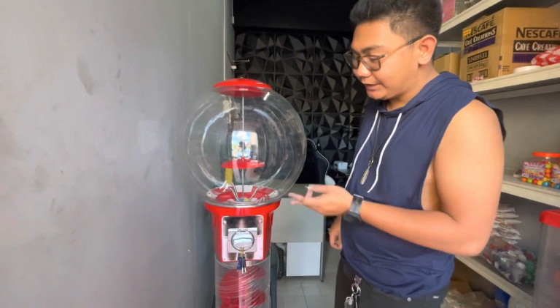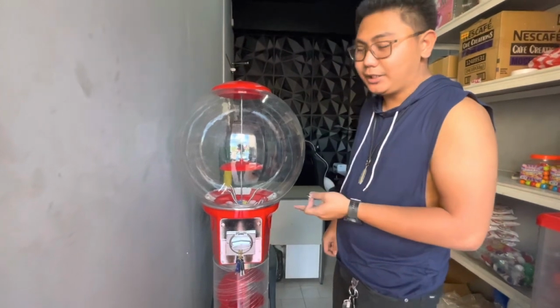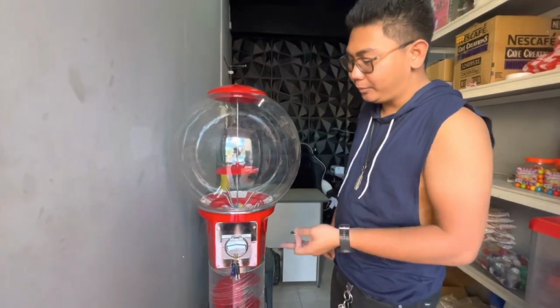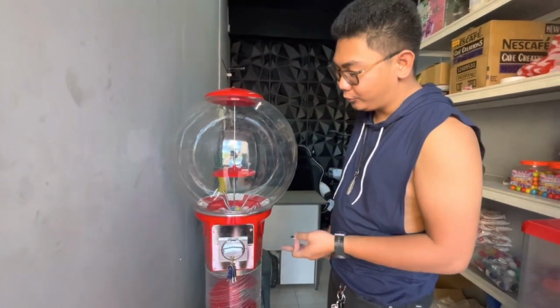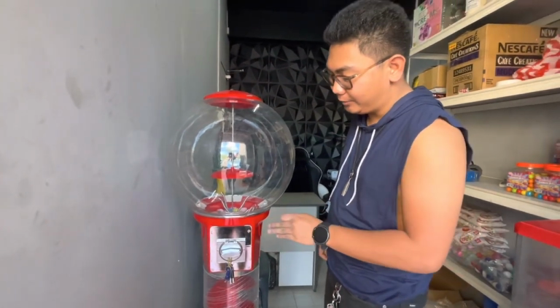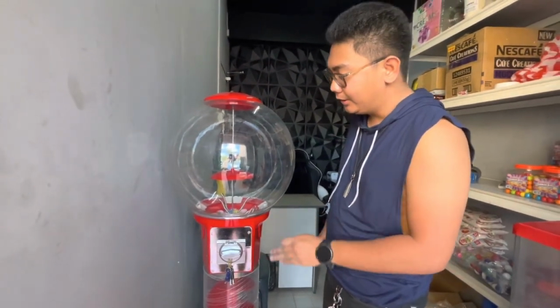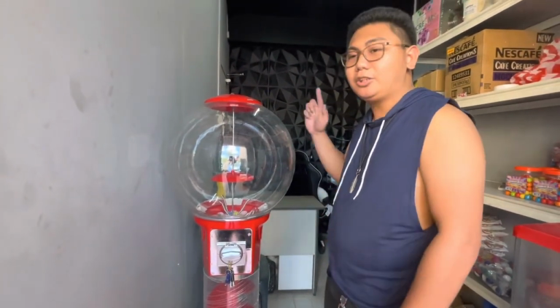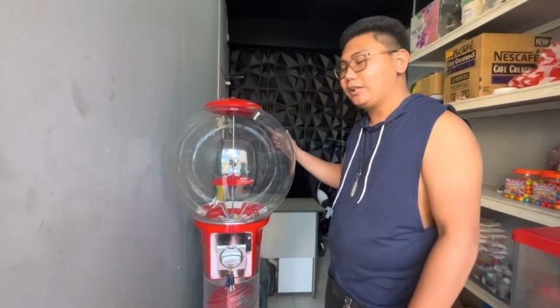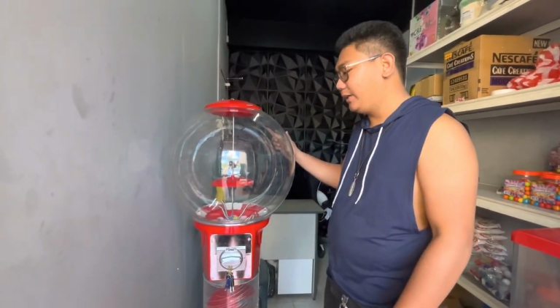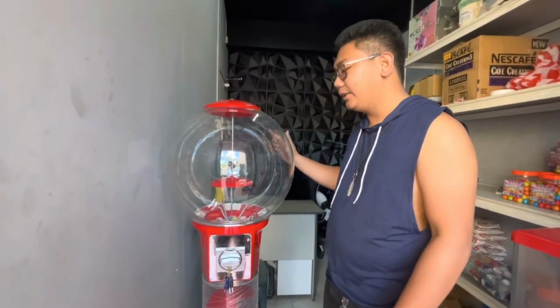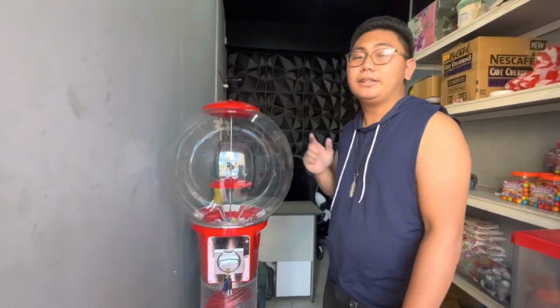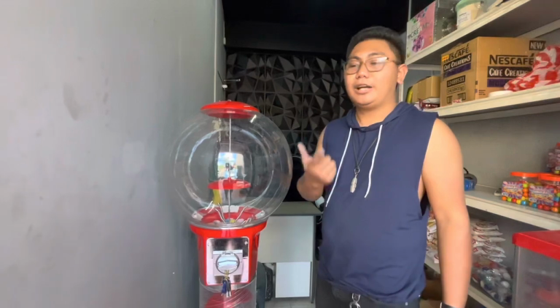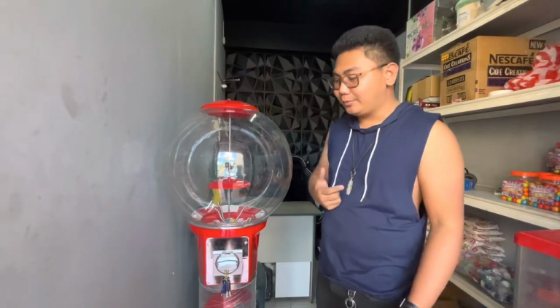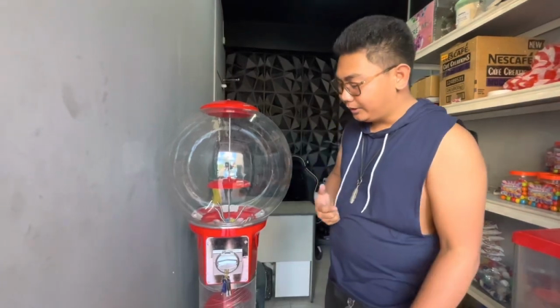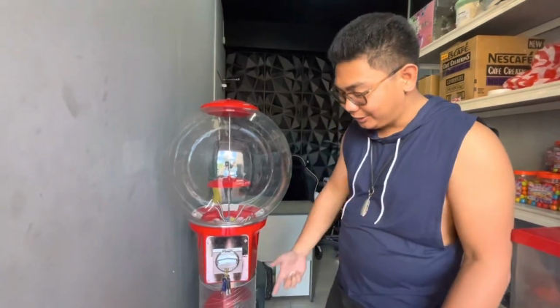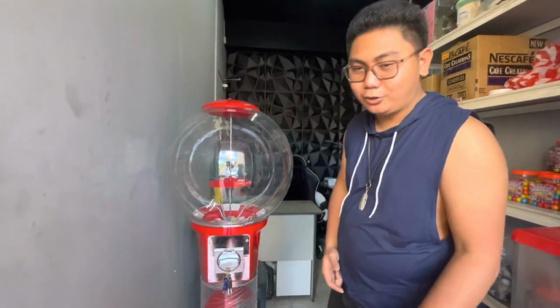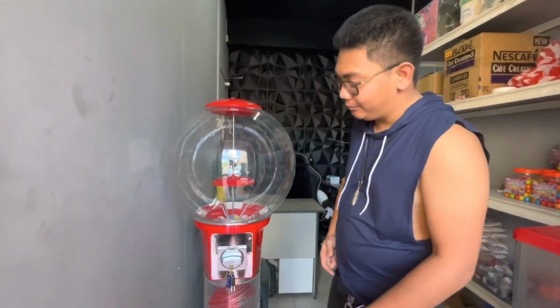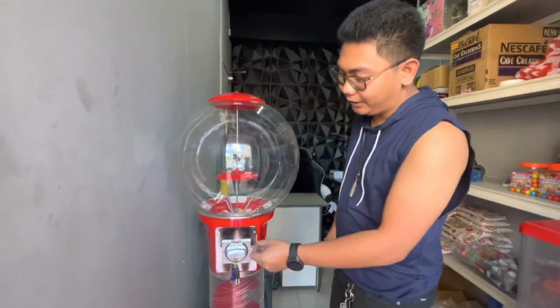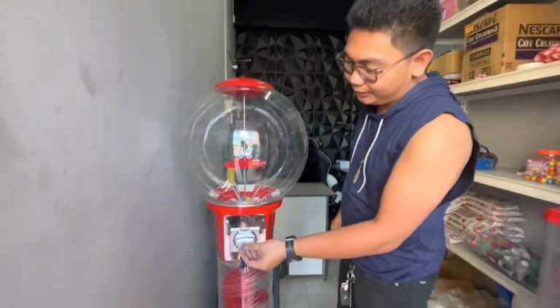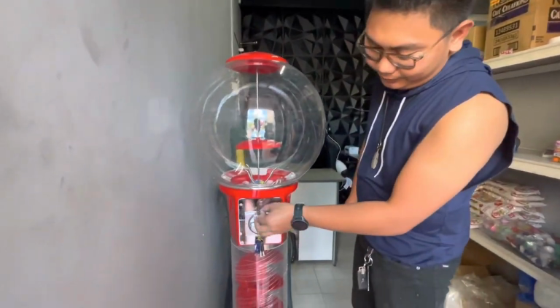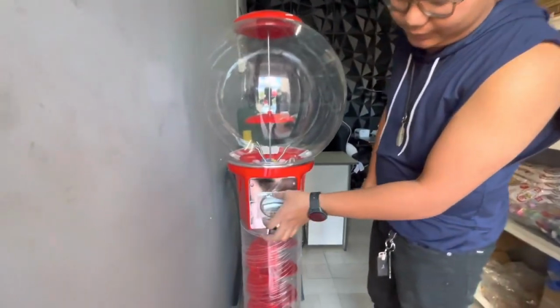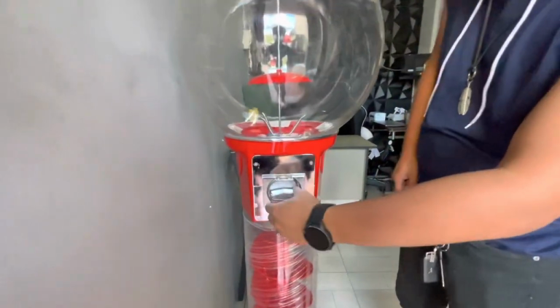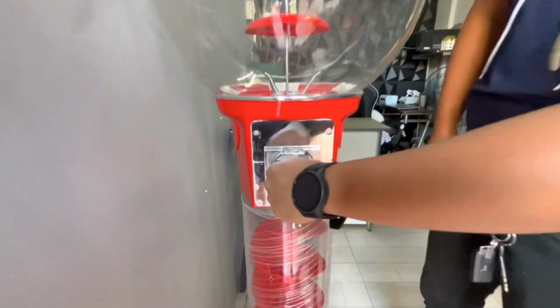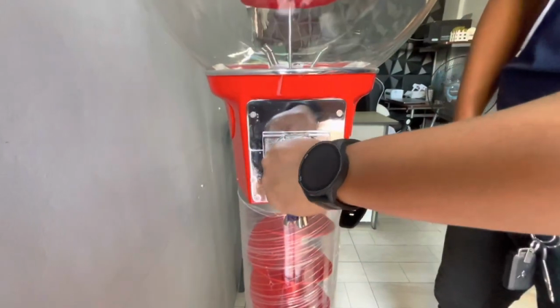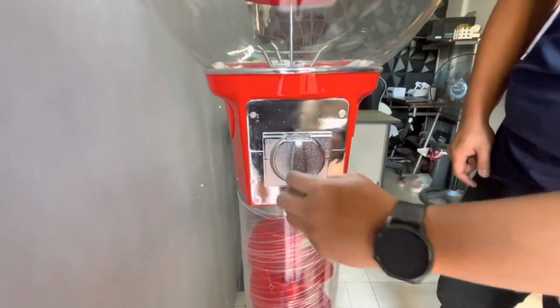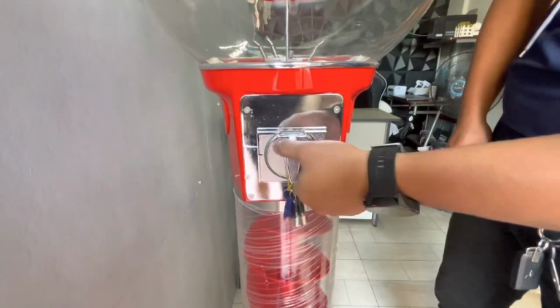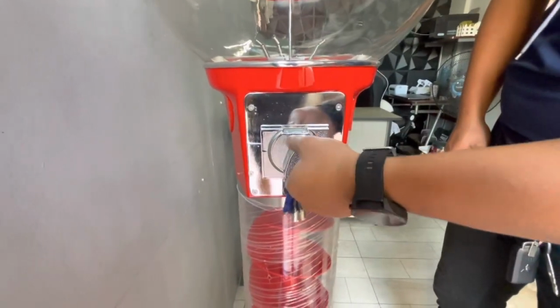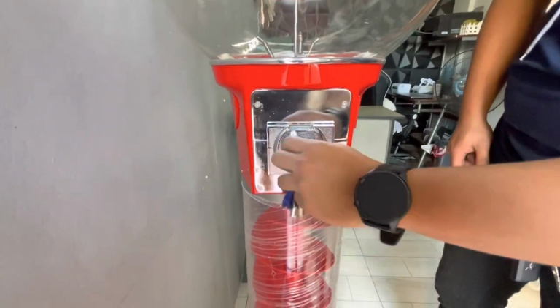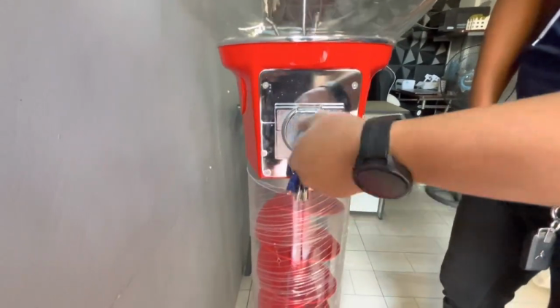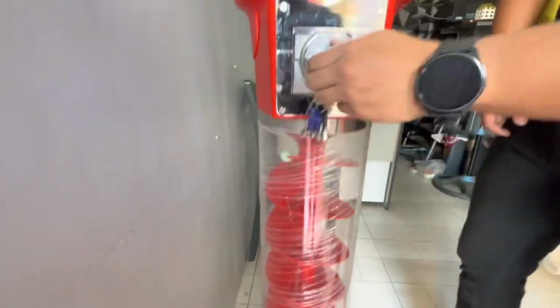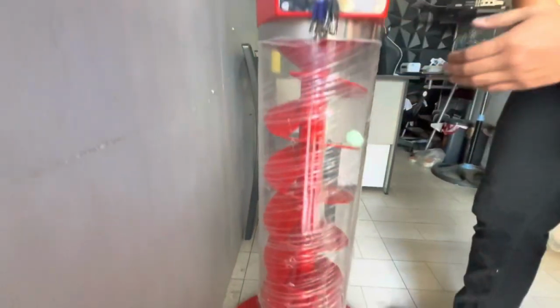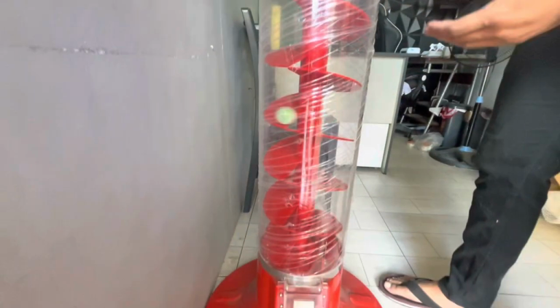Let's test the coin mechanism to see if it's still working. Here we have some preloaded toy capsules. Let's check if there are still some inside — just spin it. A toy capsule came out!